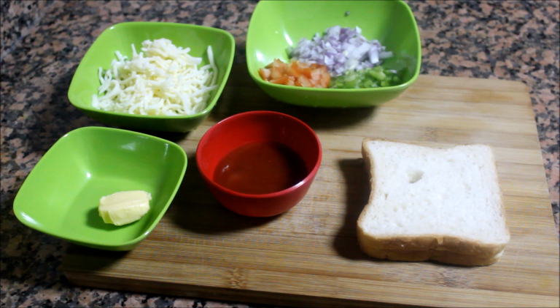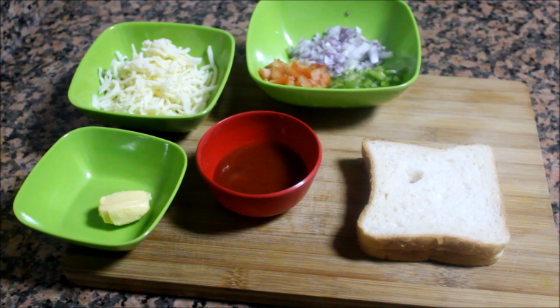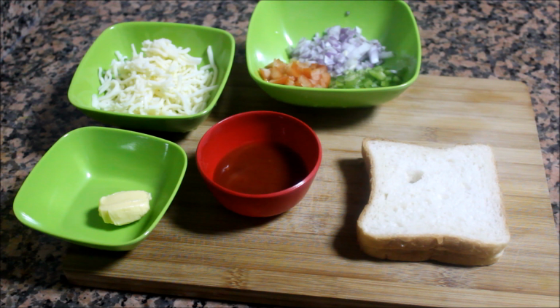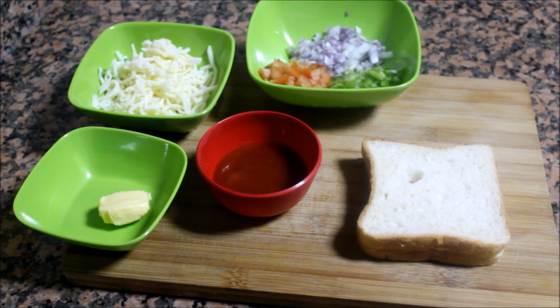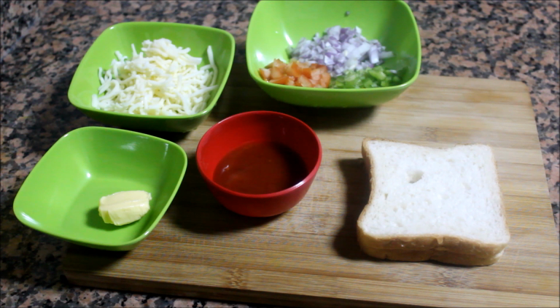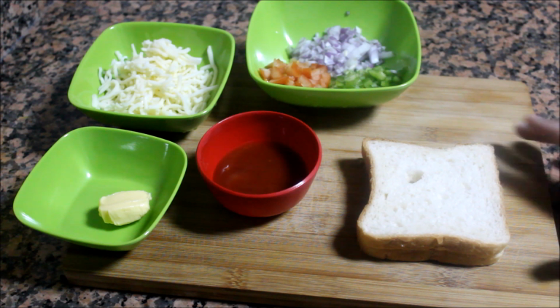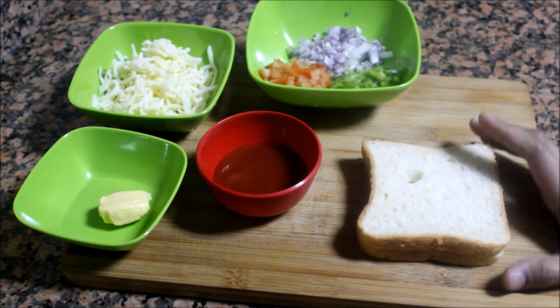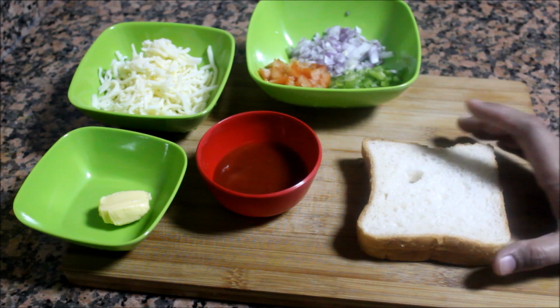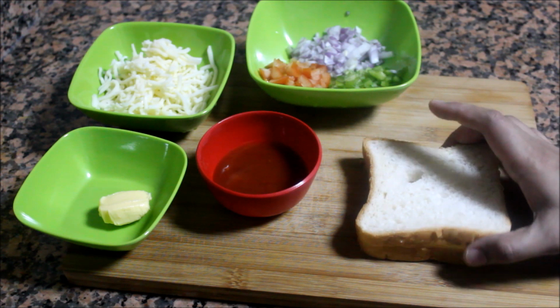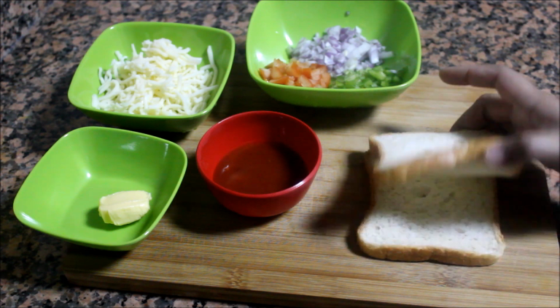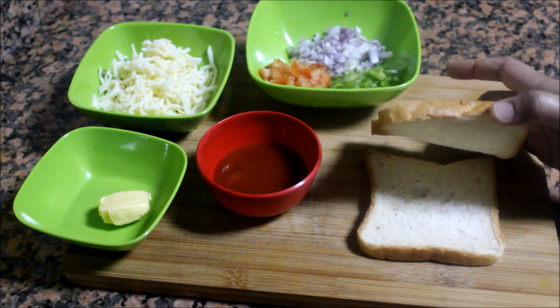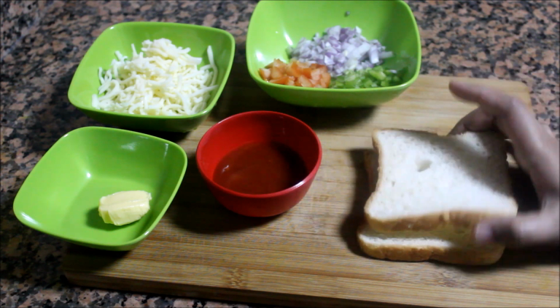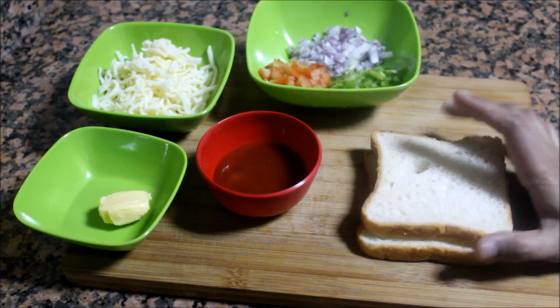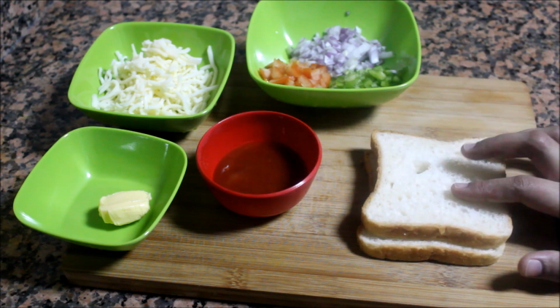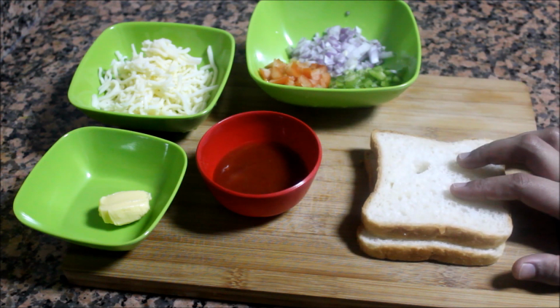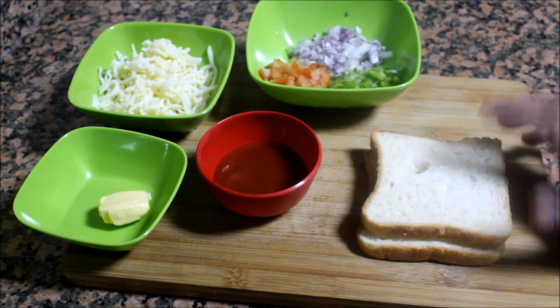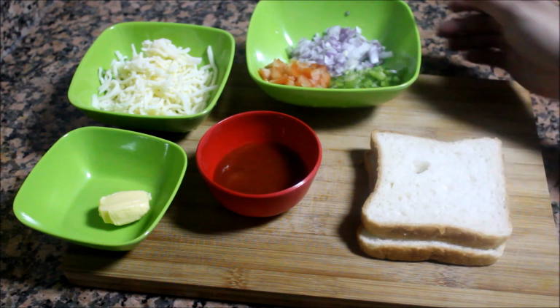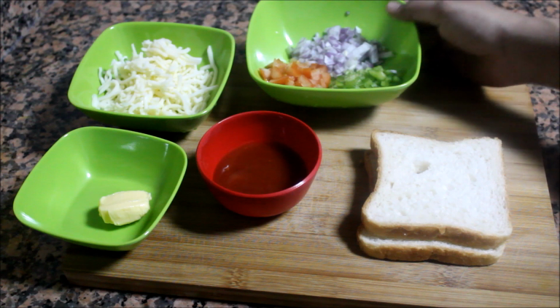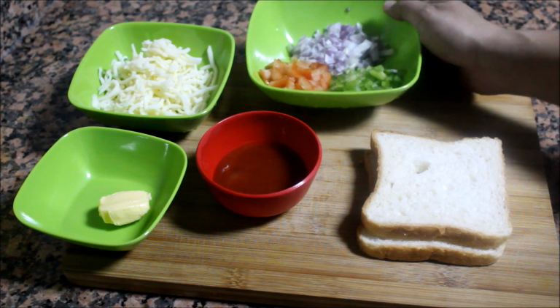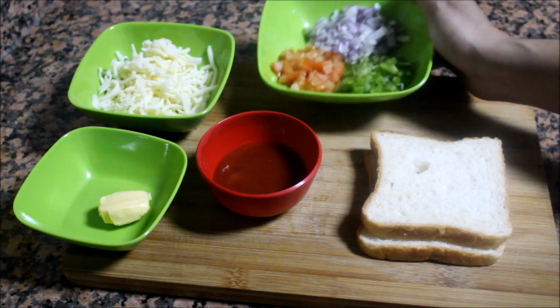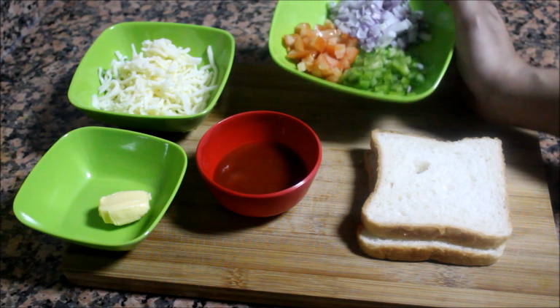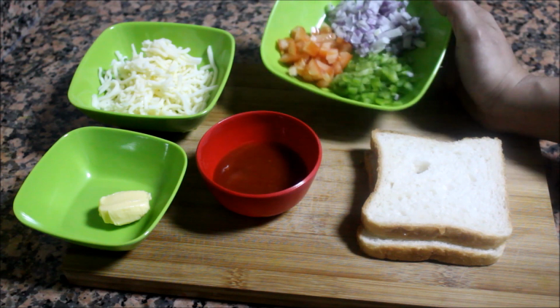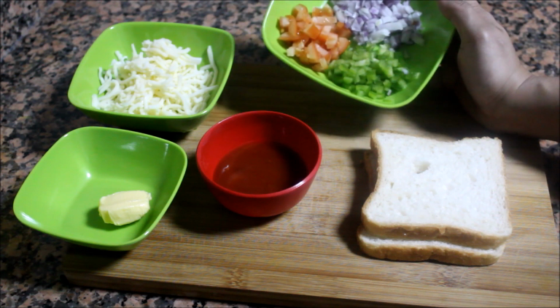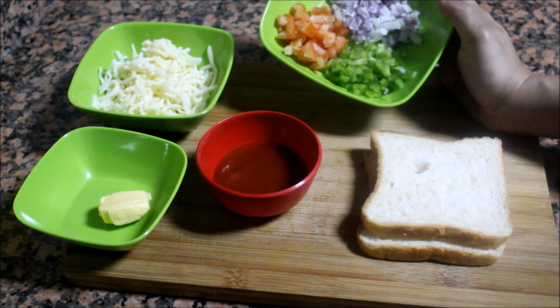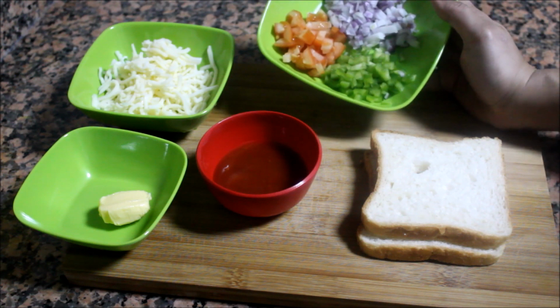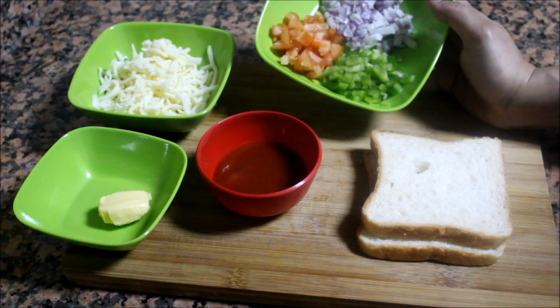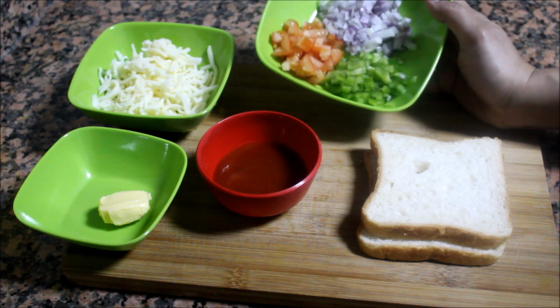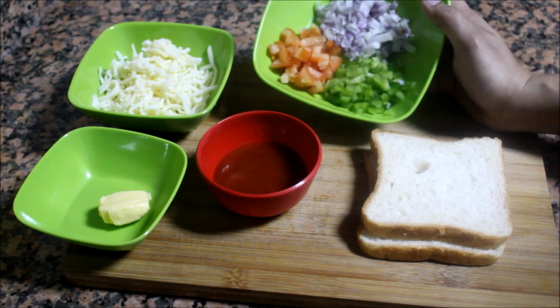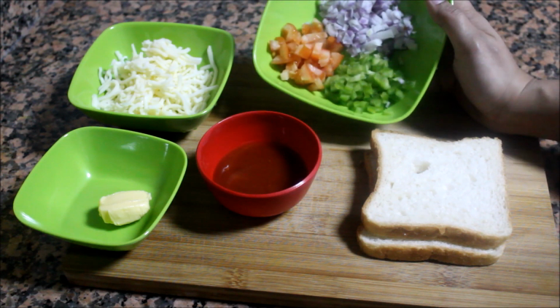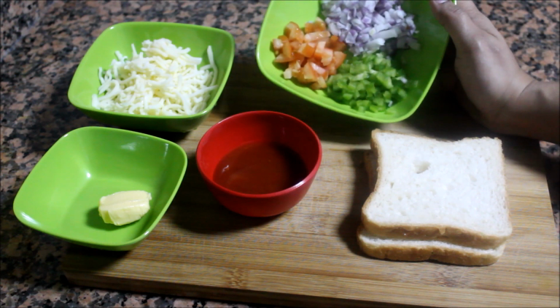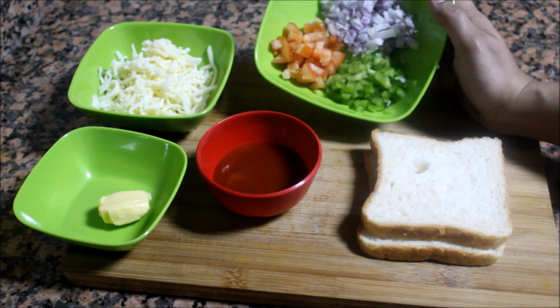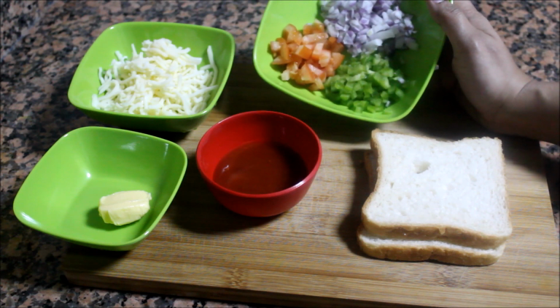I have two slices of bread. I have a little capsicum, savola, and thakkal.